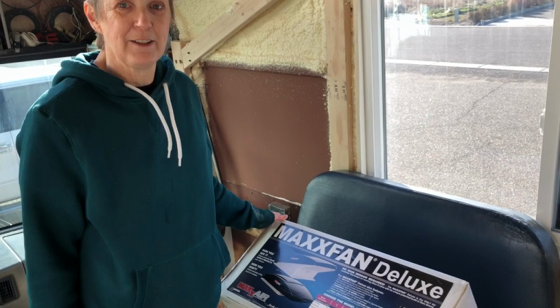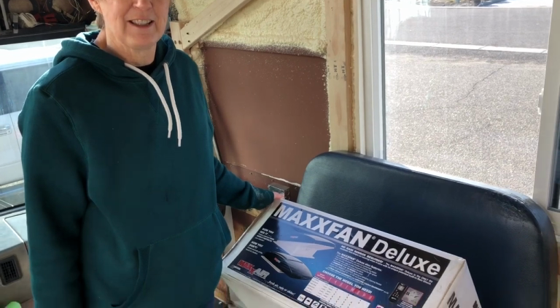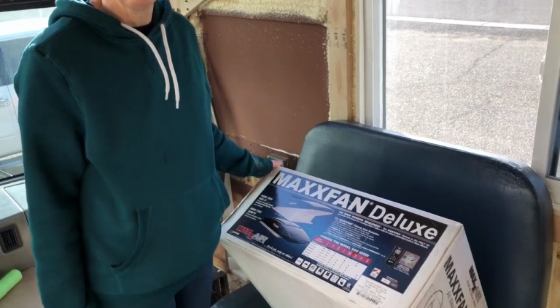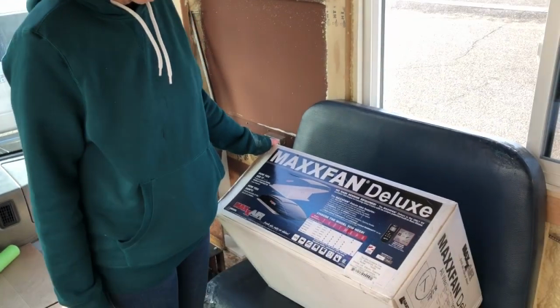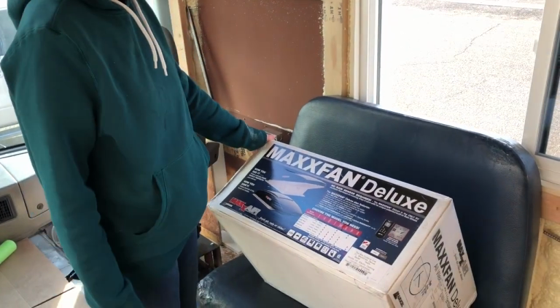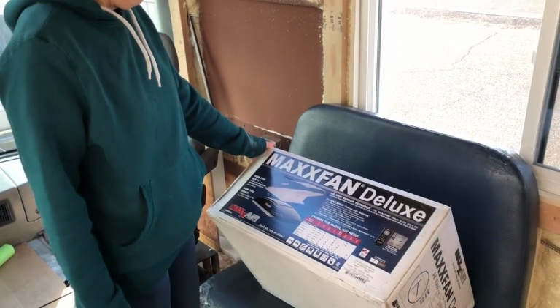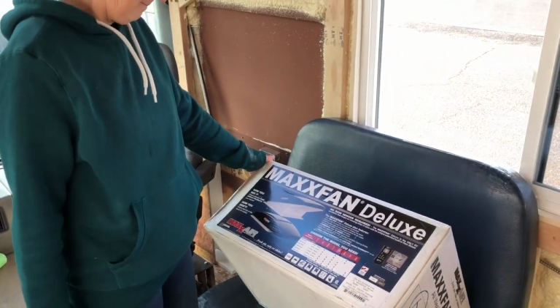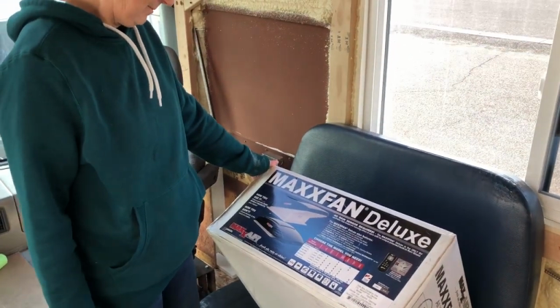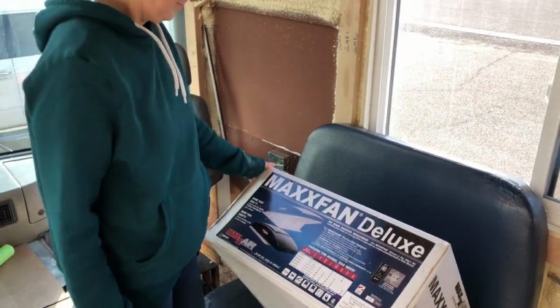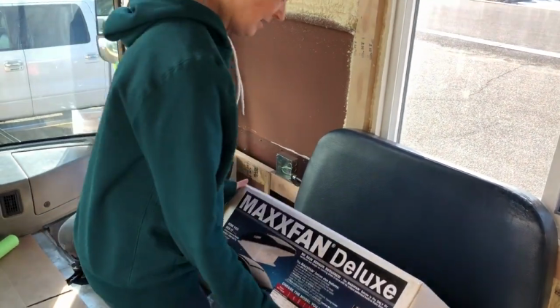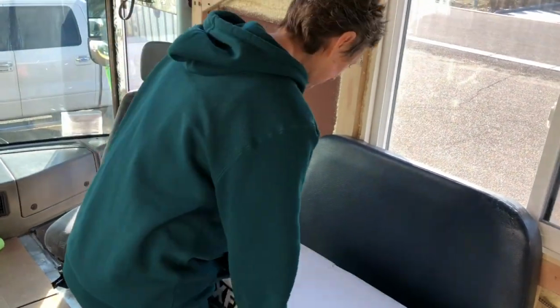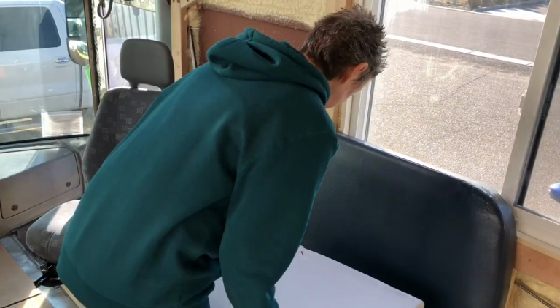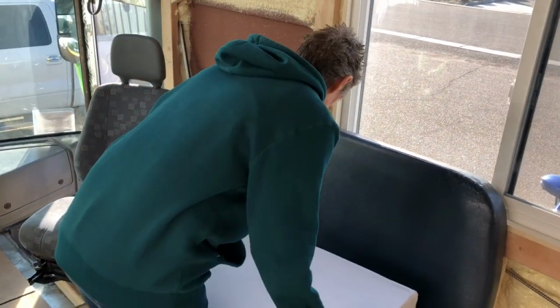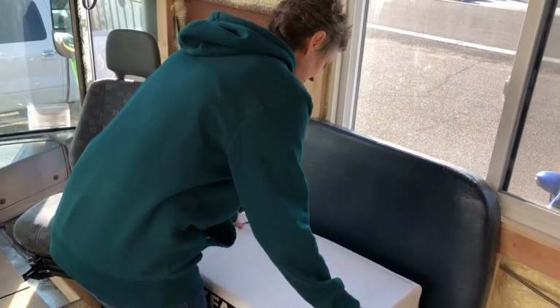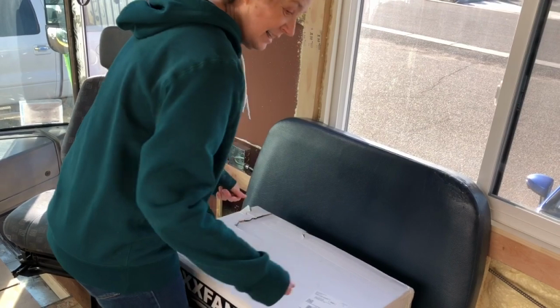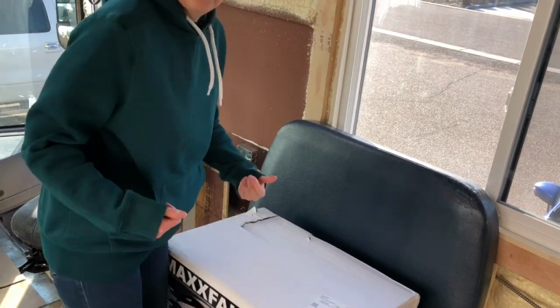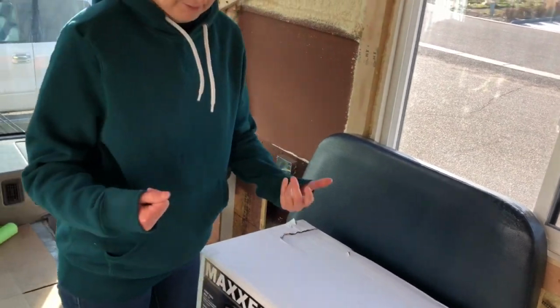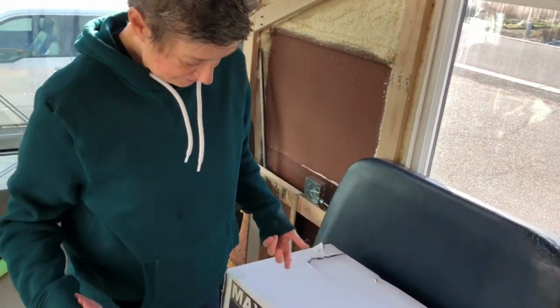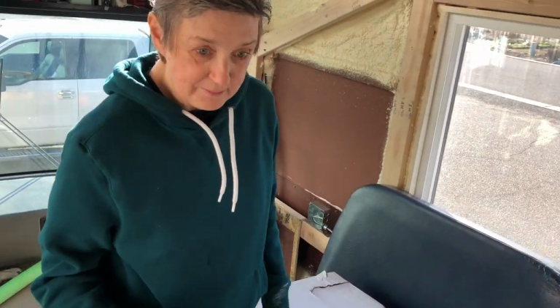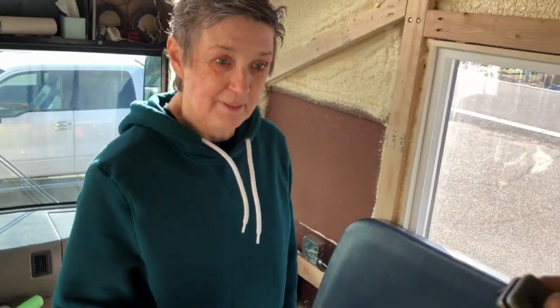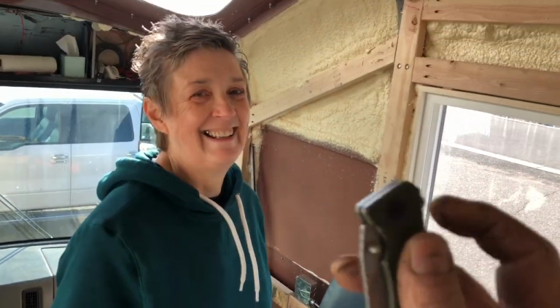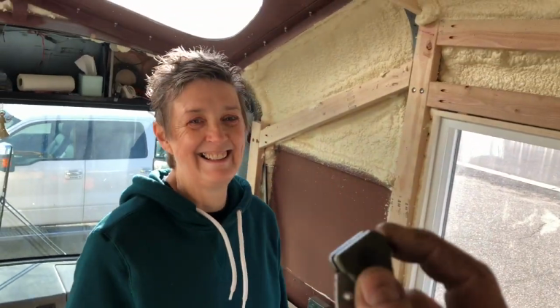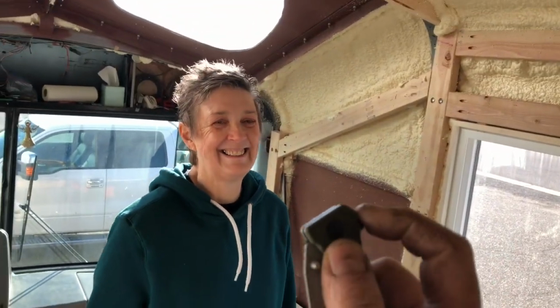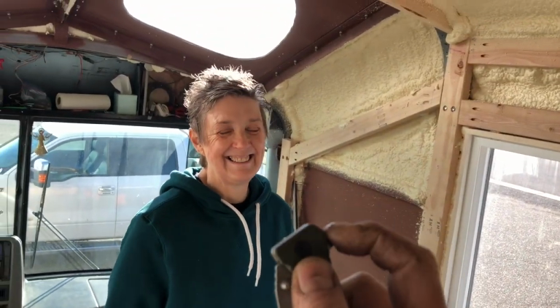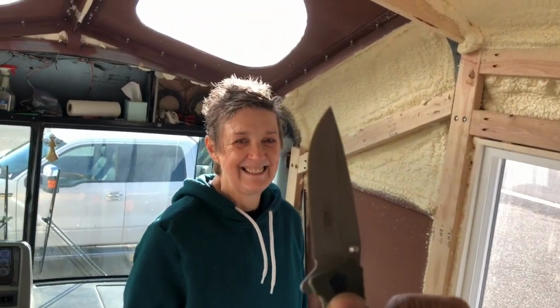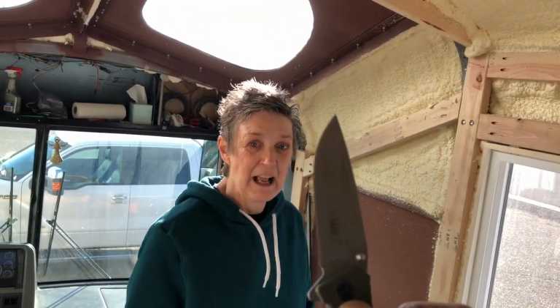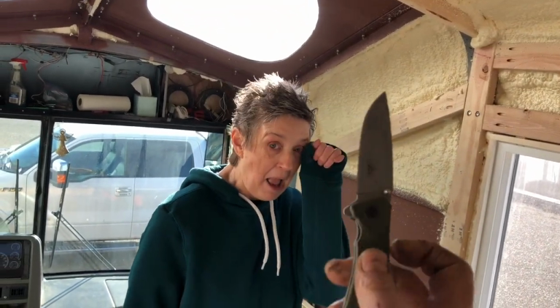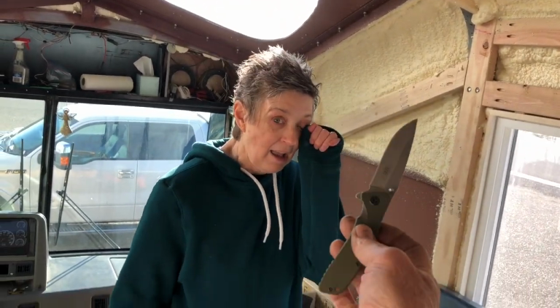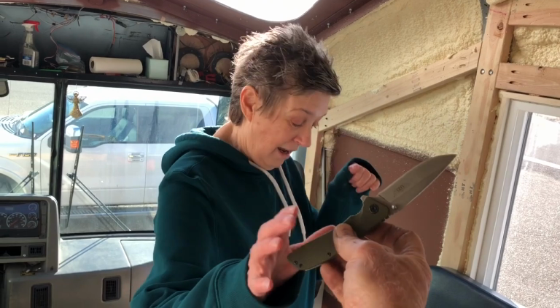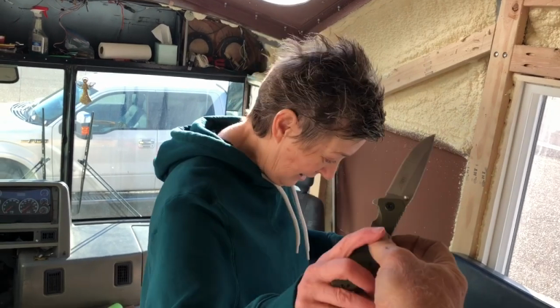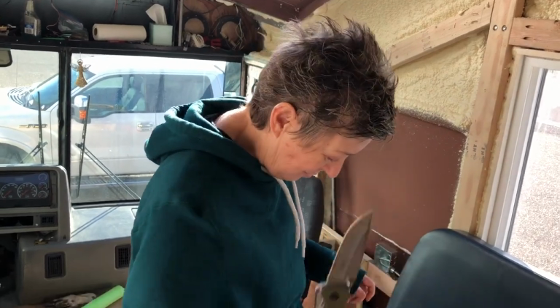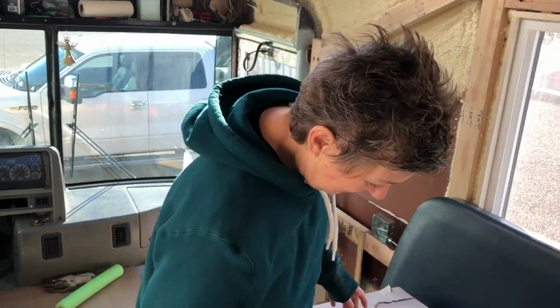So you can see what it looks like, we'll open it up. I need a knife — careful with that knife.